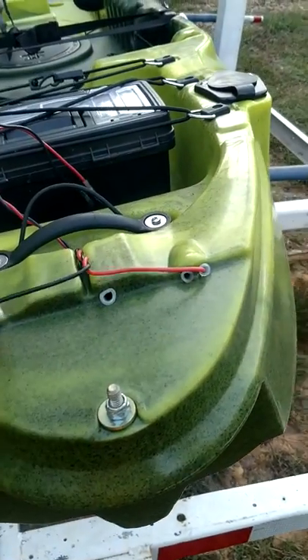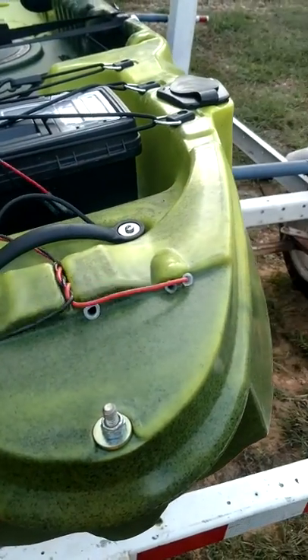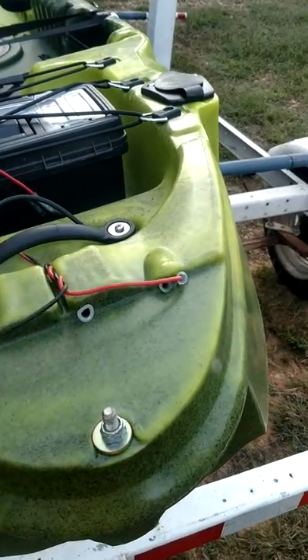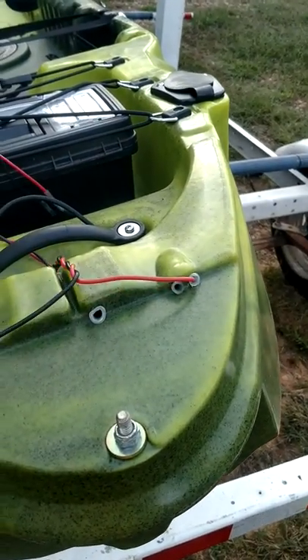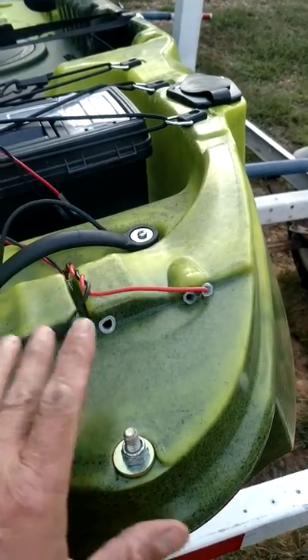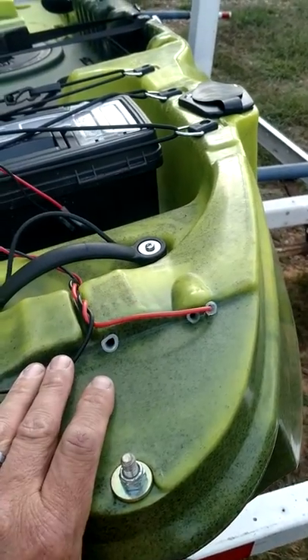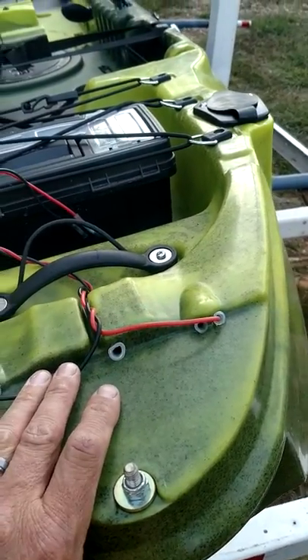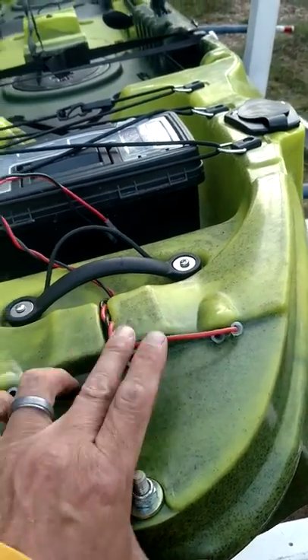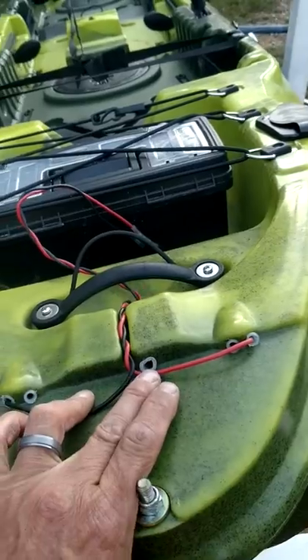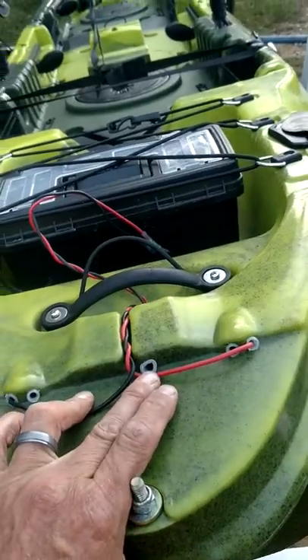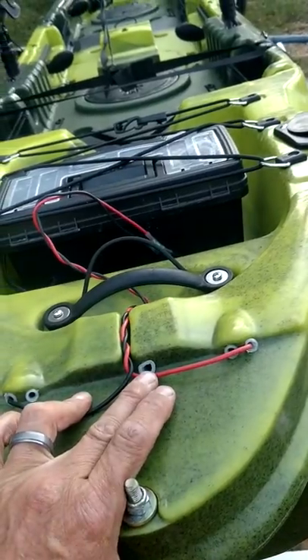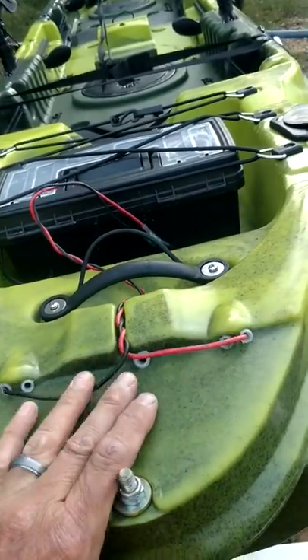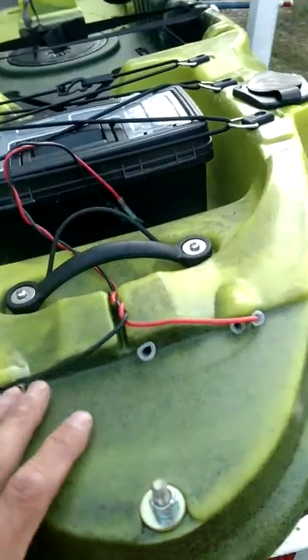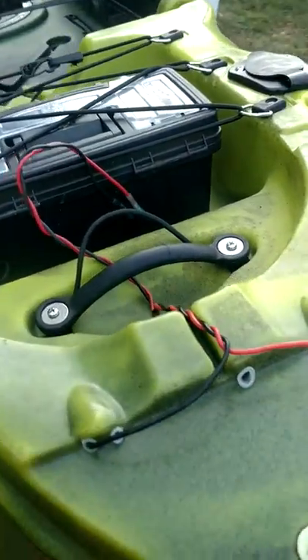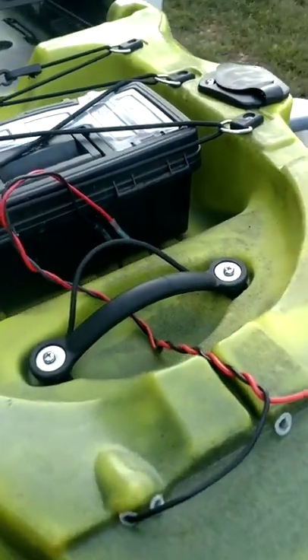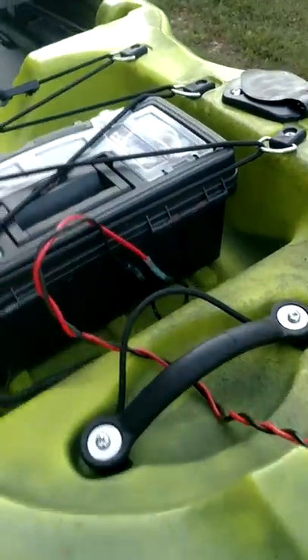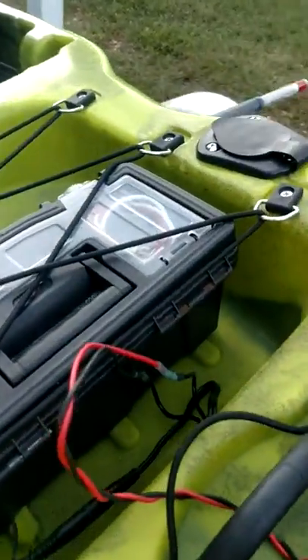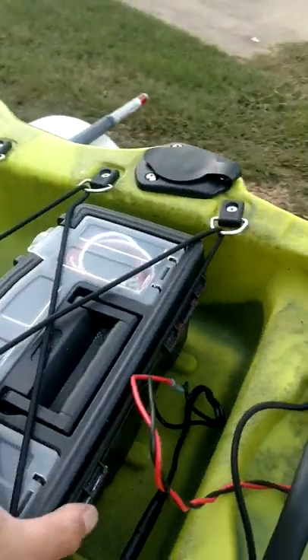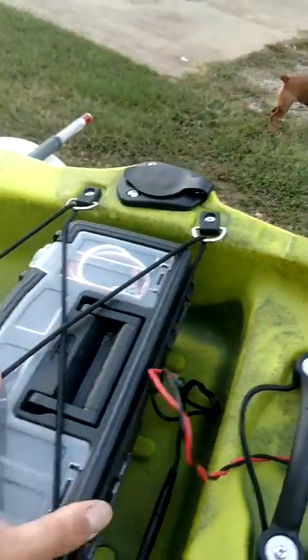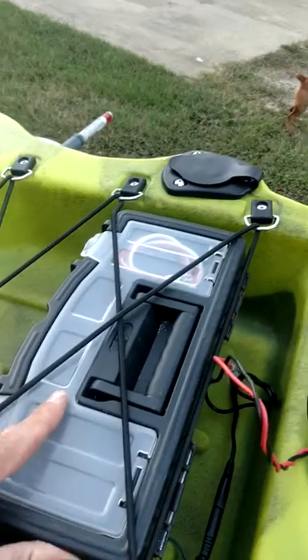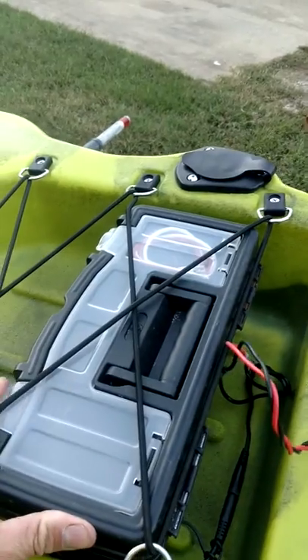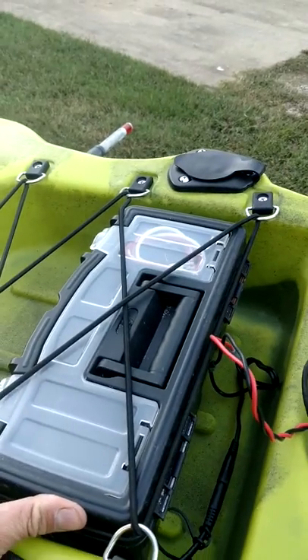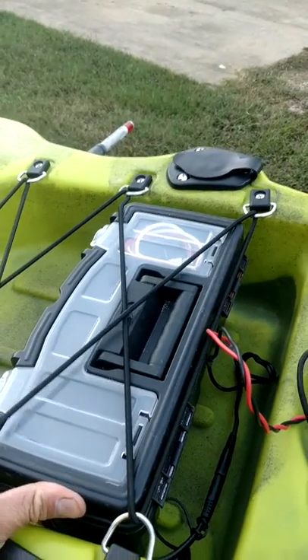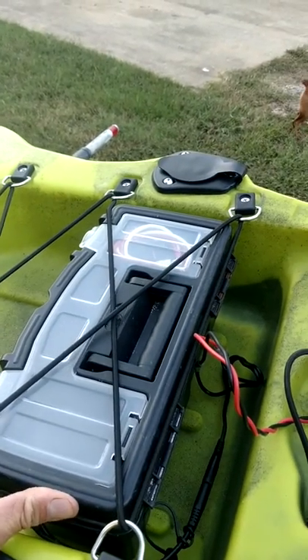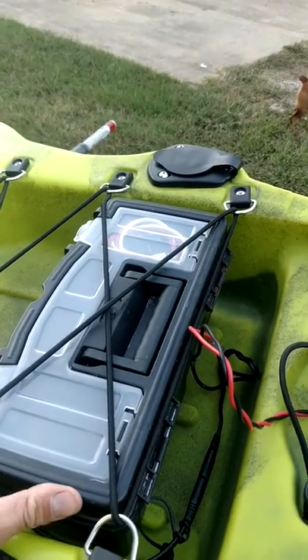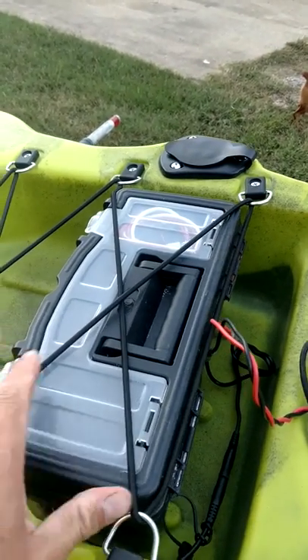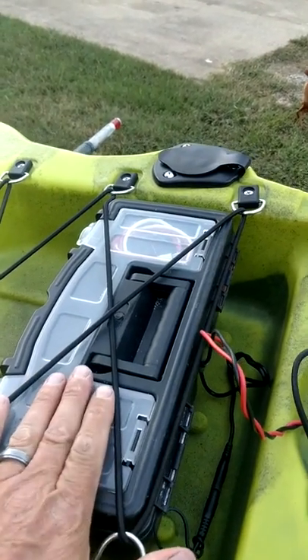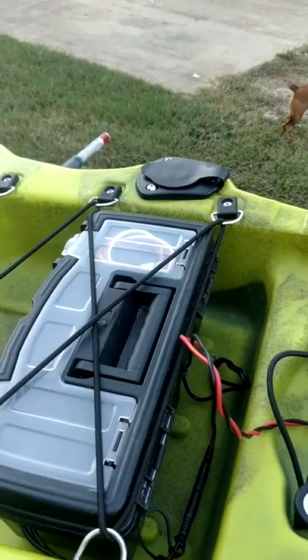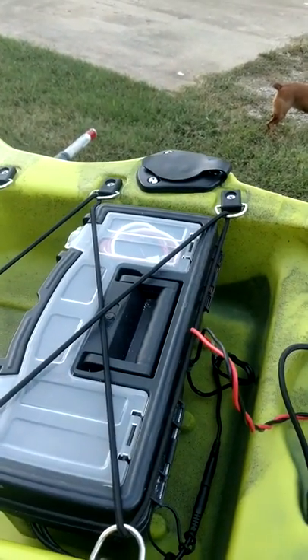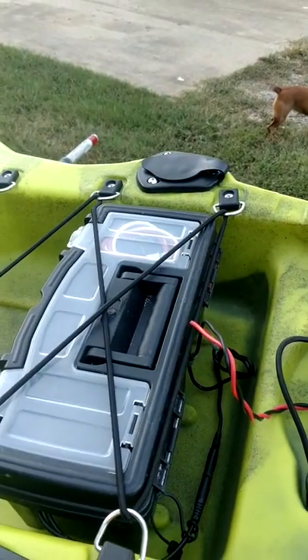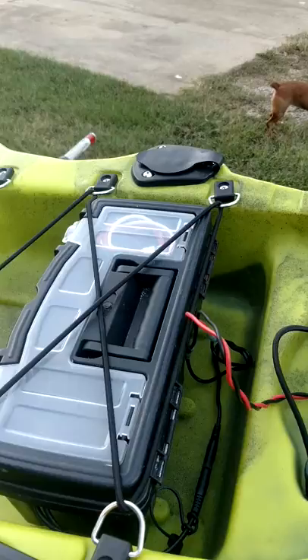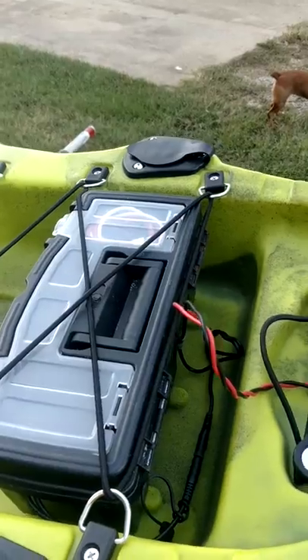Now your rudder cables — I run my battery wire going to my fish finder through it. This is just a regular old simple toolbox, a cheap toolbox at Tractor Supply, and that's where I keep my battery.